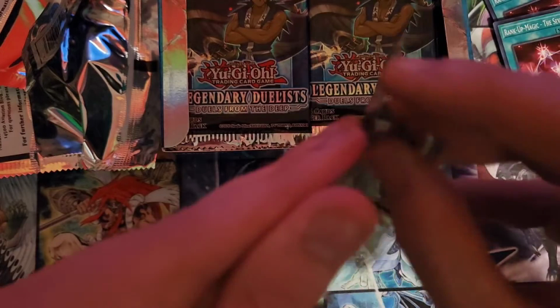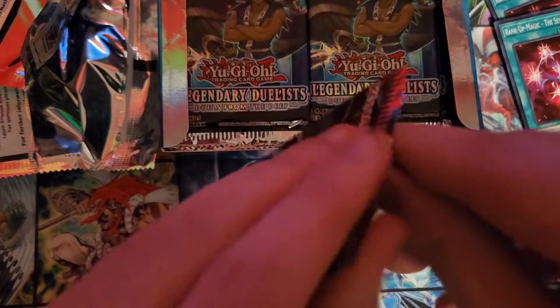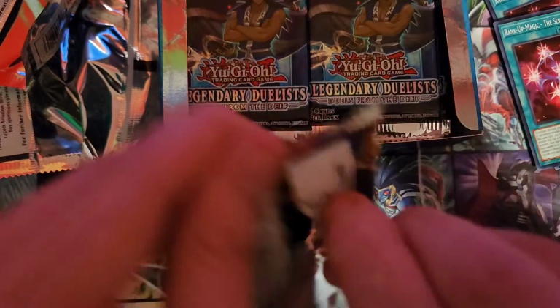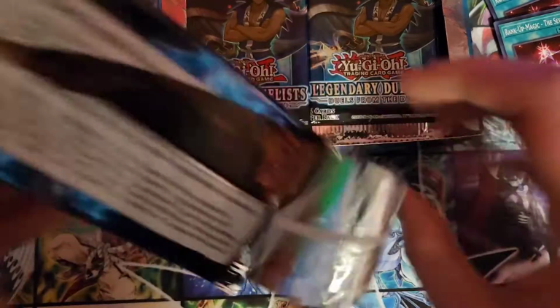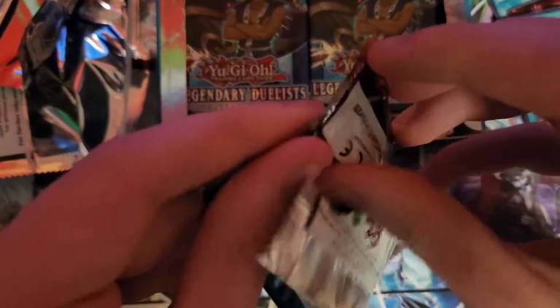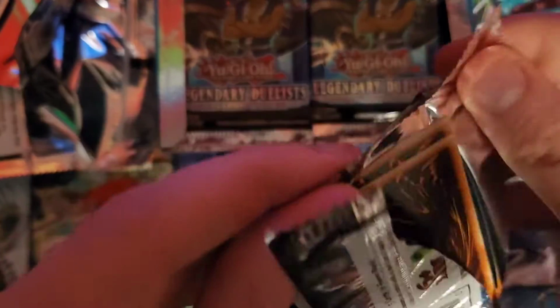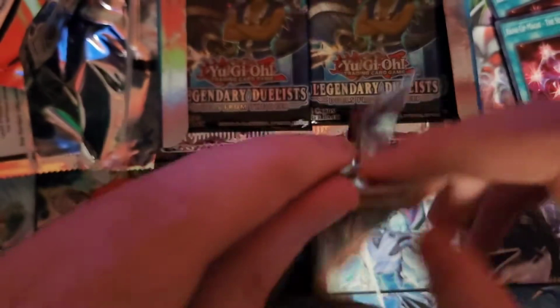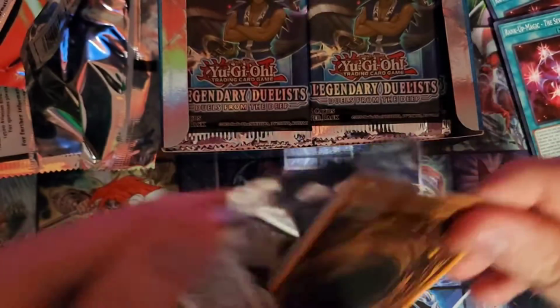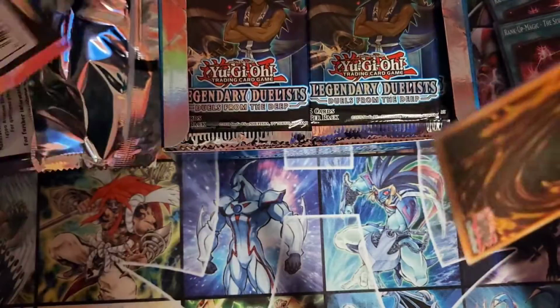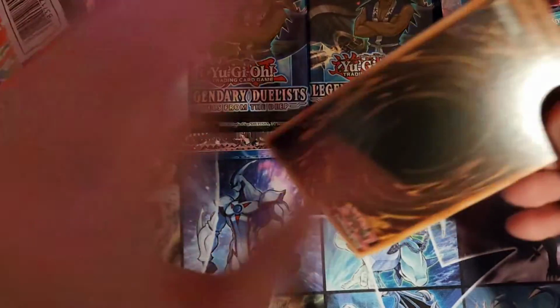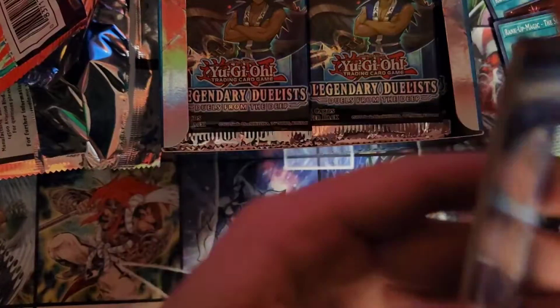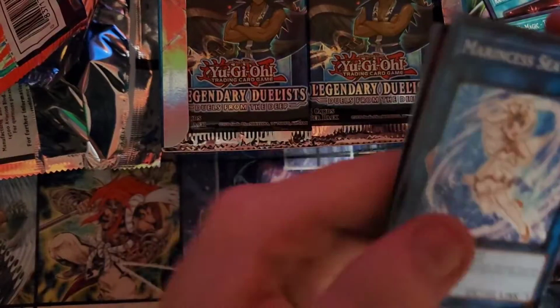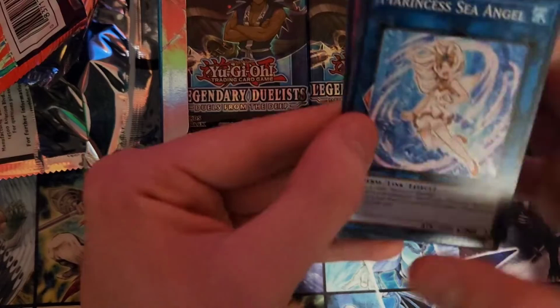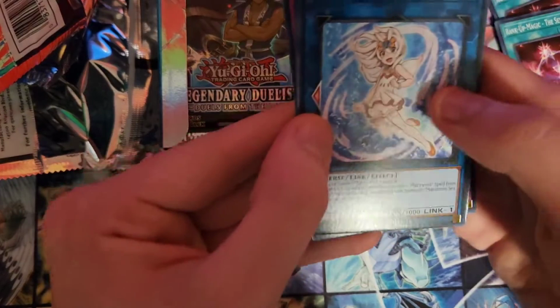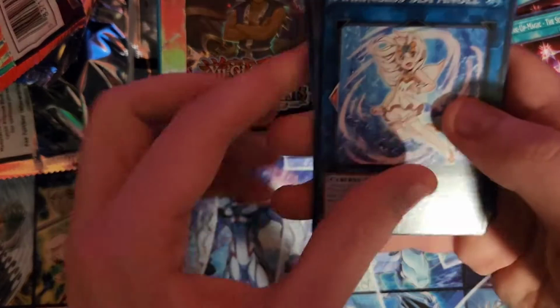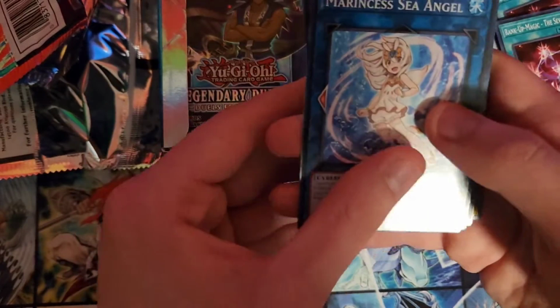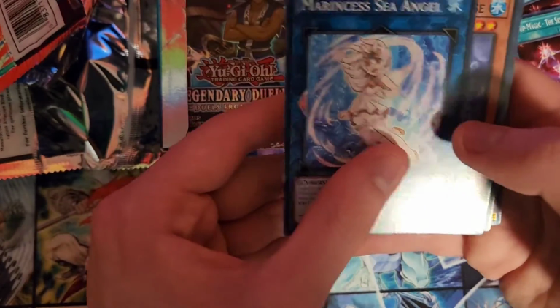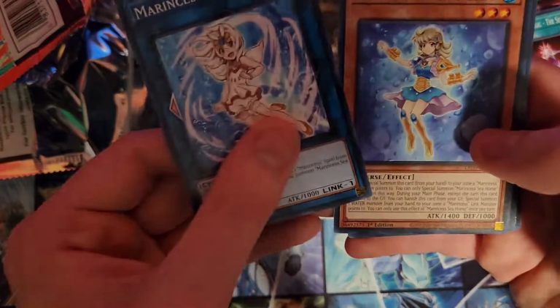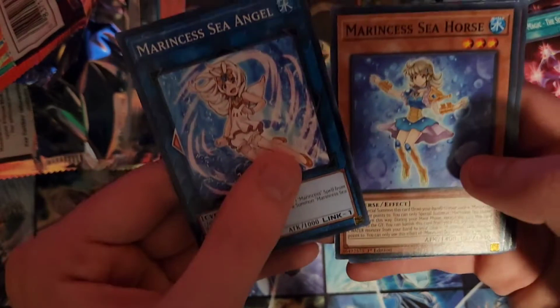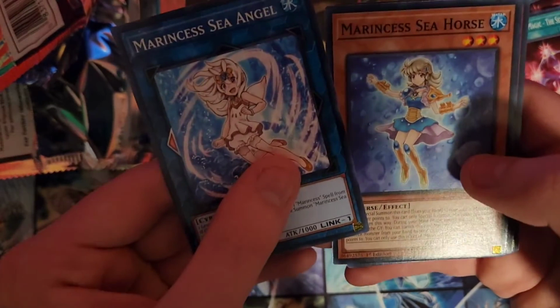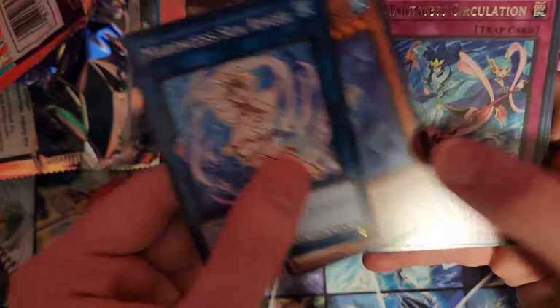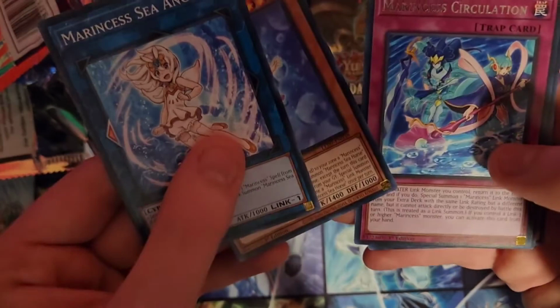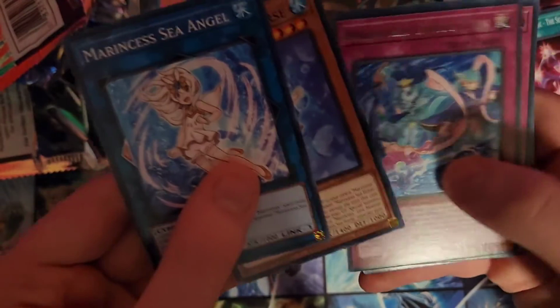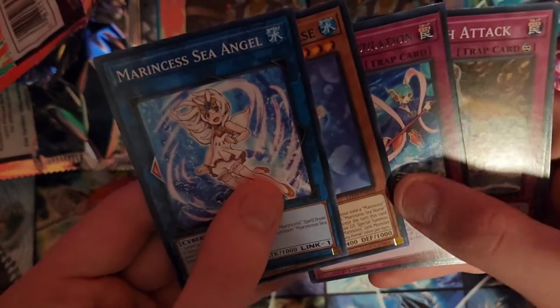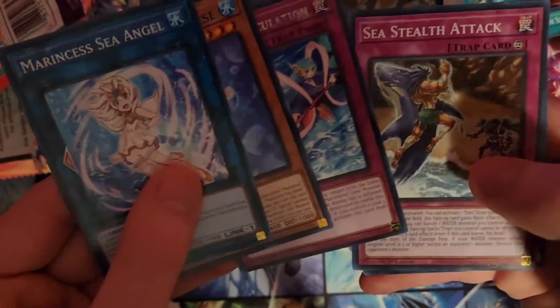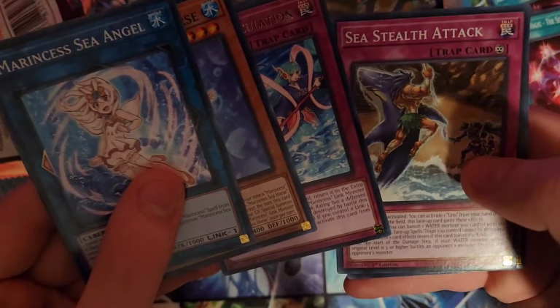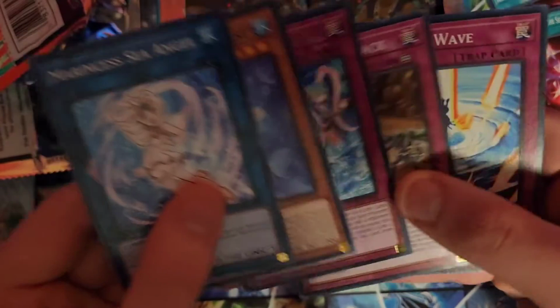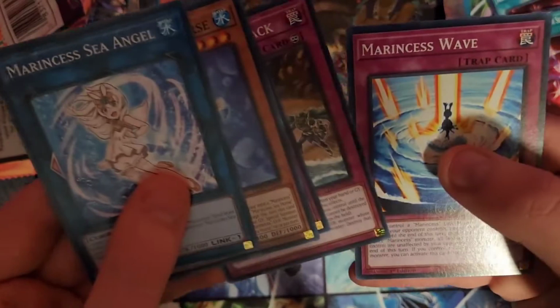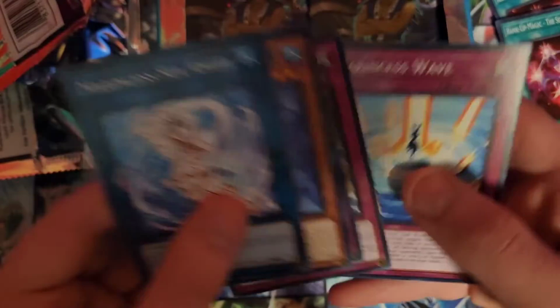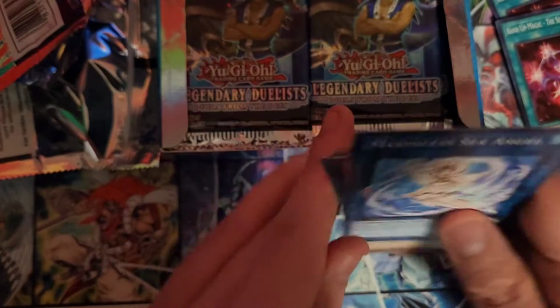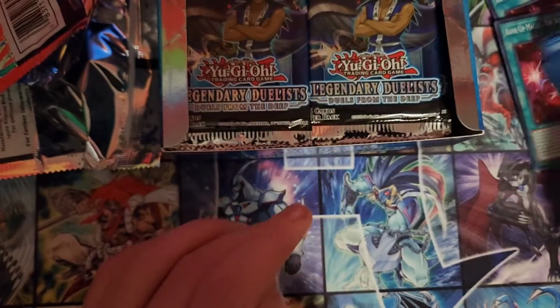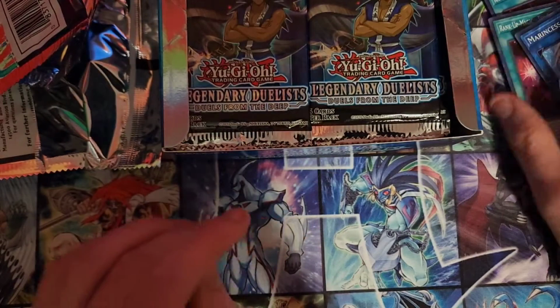Next pack! This one will have Marincess Sea Angel, Seahorse, Circulation, Sea Stealth Attack, and Marincess Wave! Okay!